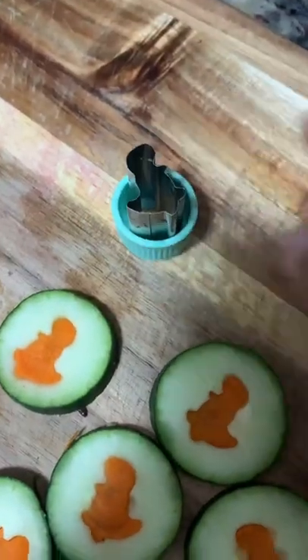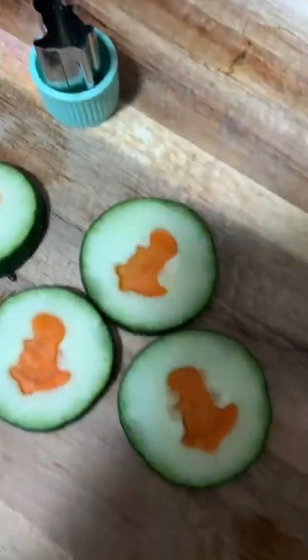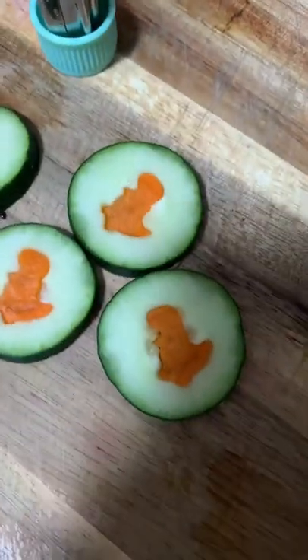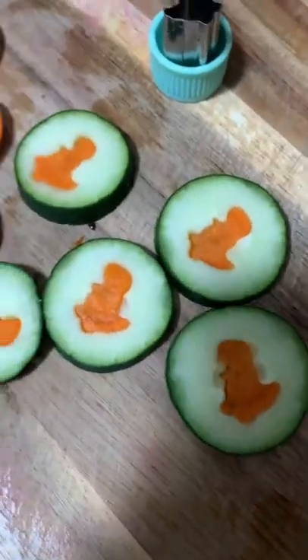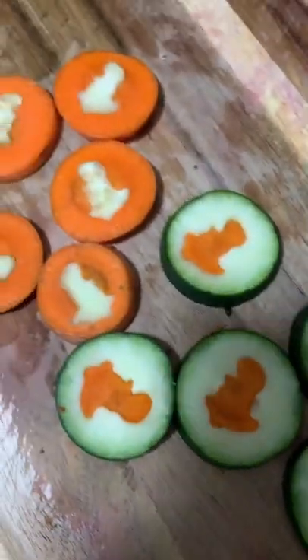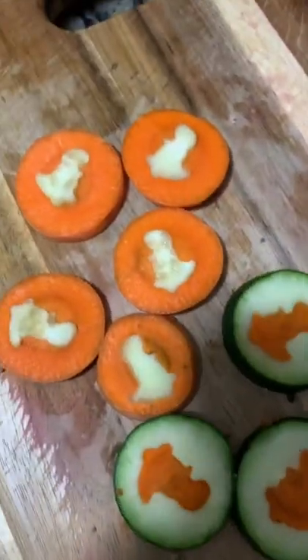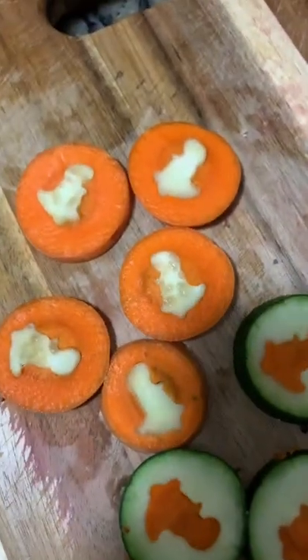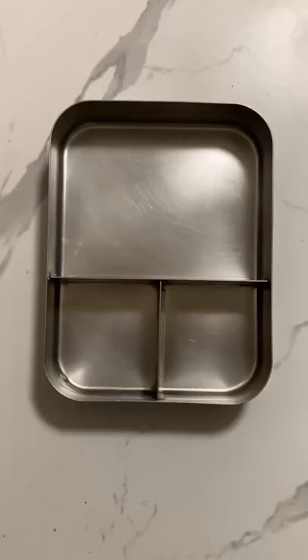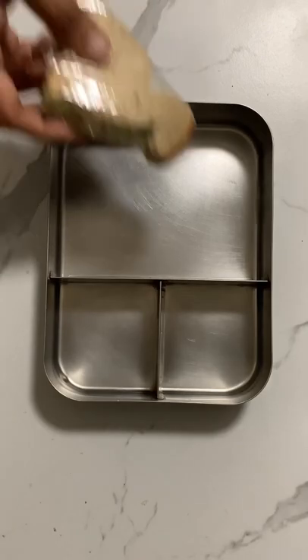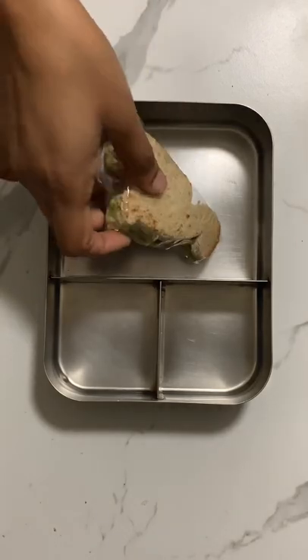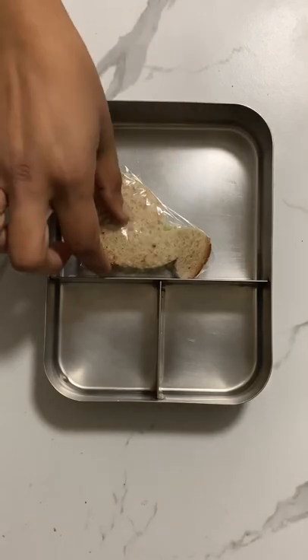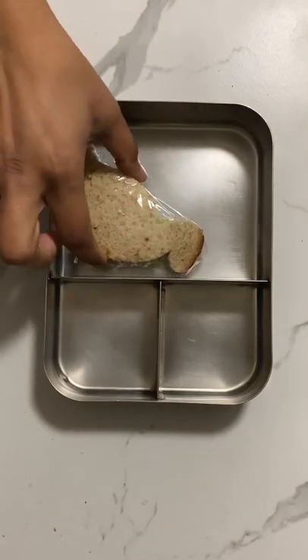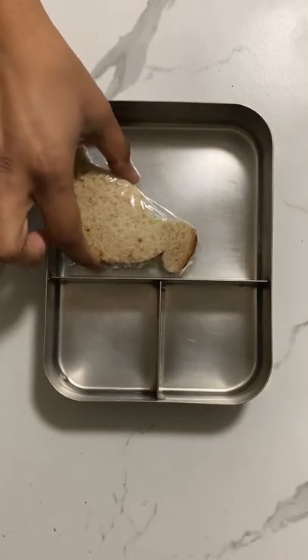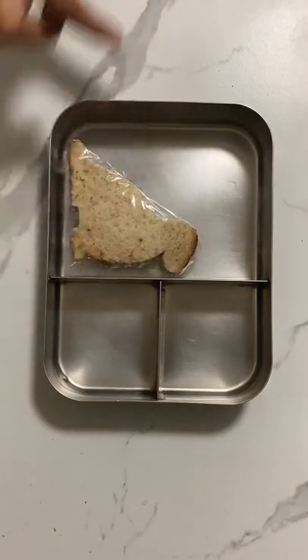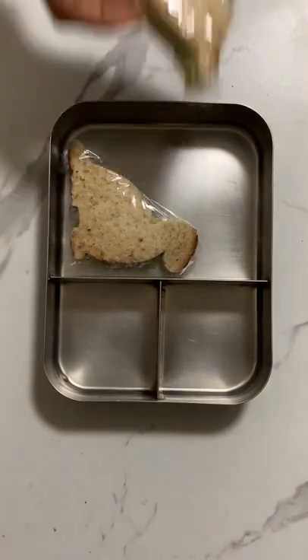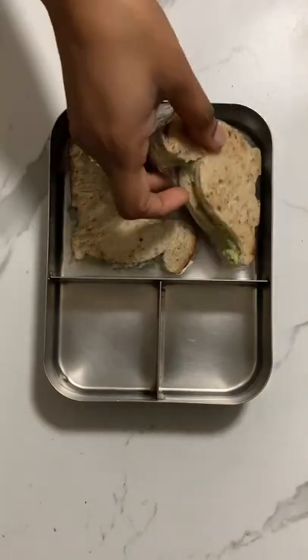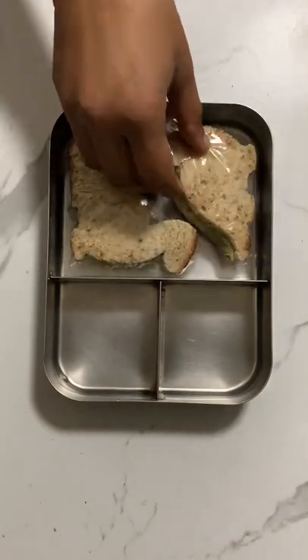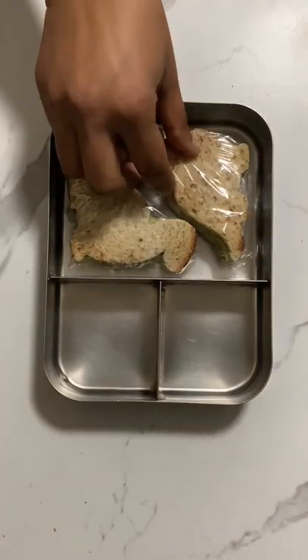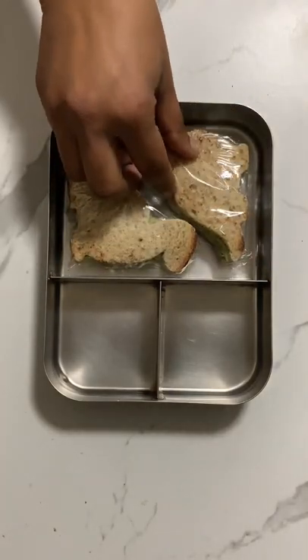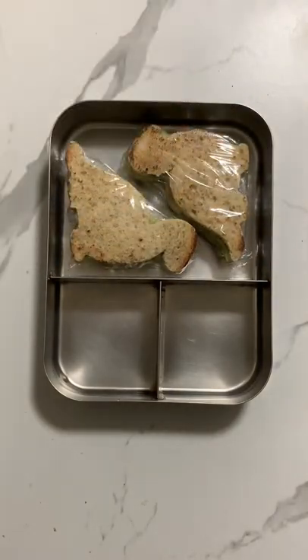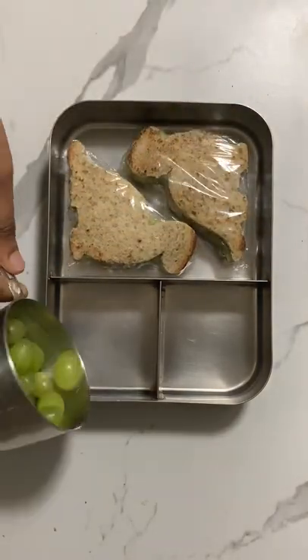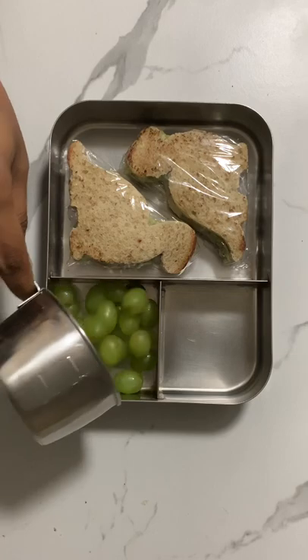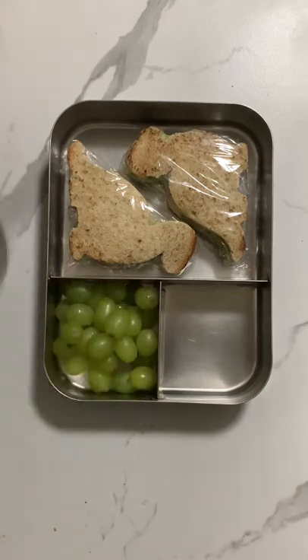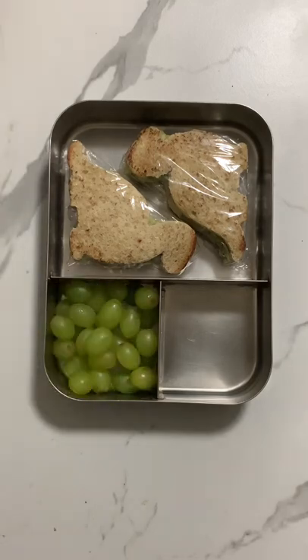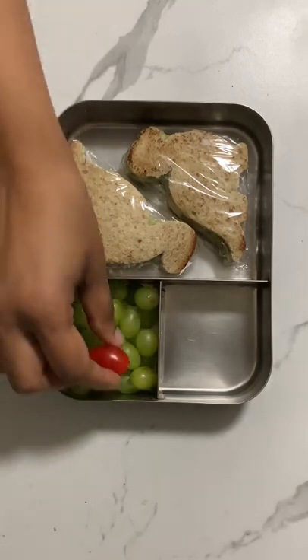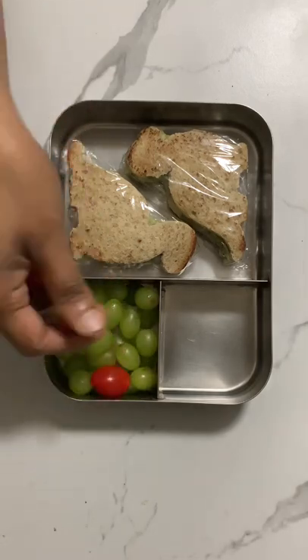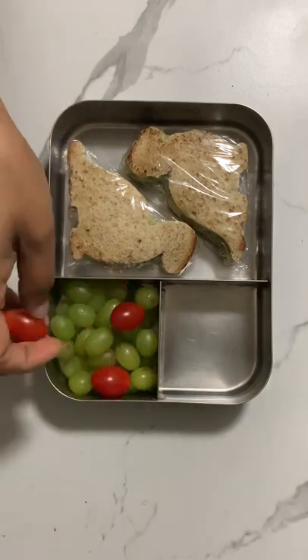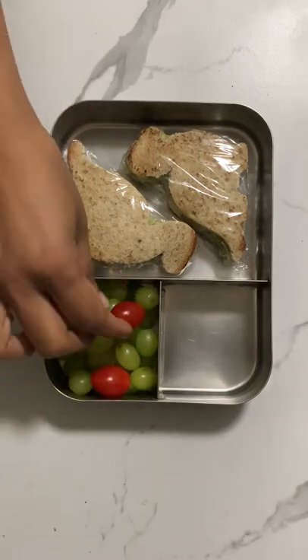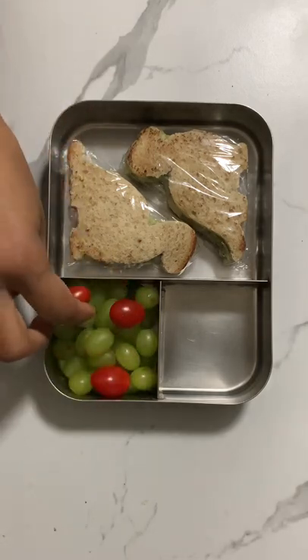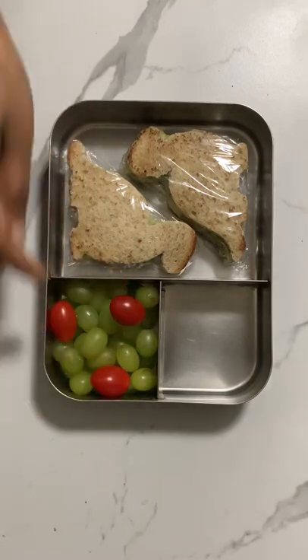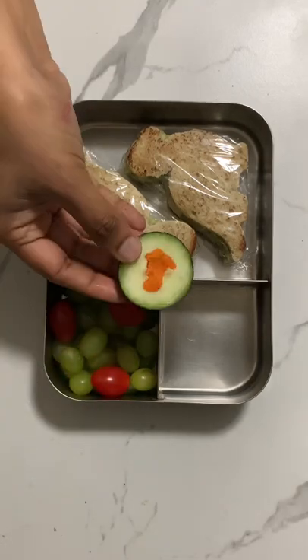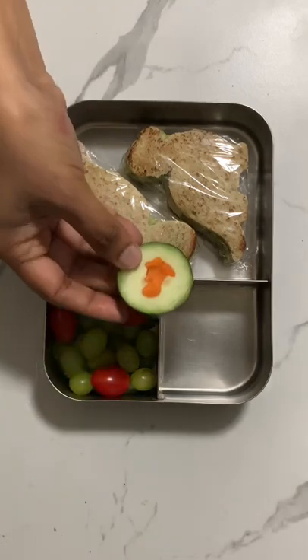Then I am using this fruit cutter to make cute carrot and cucumber sandwiches. Finally, it is time to assemble the lunch box — first I am placing the dino shape avocado sandwiches, then adding some grapes and a few plum tomatoes.